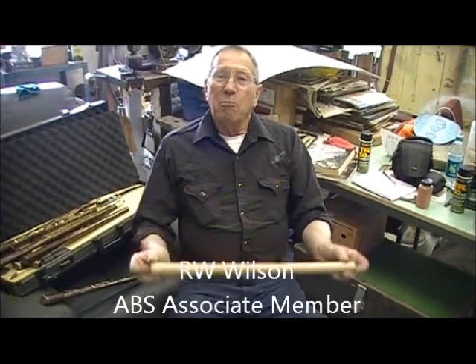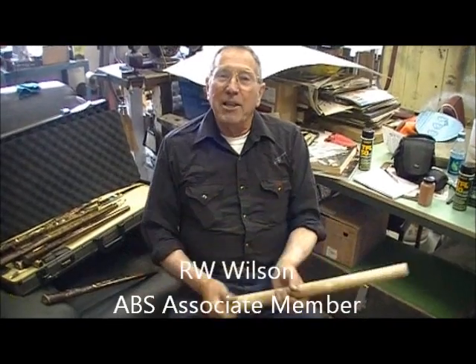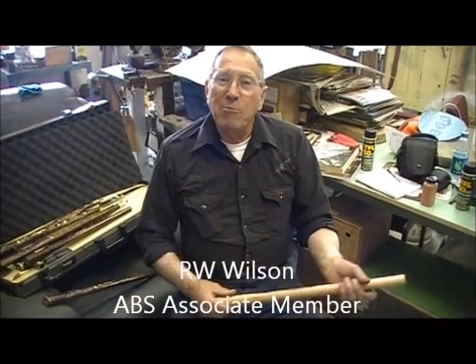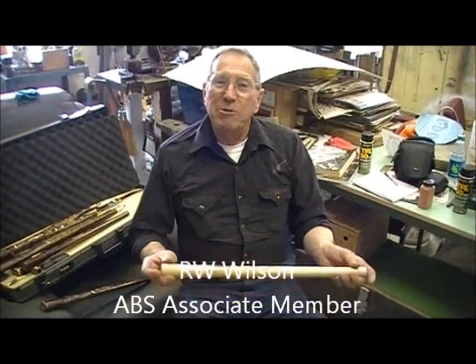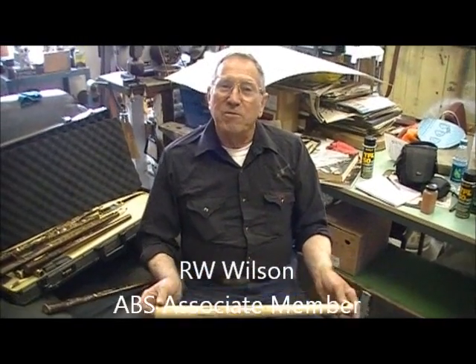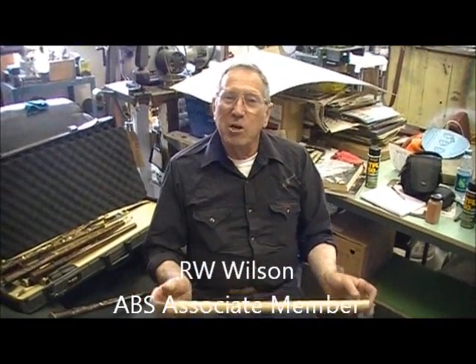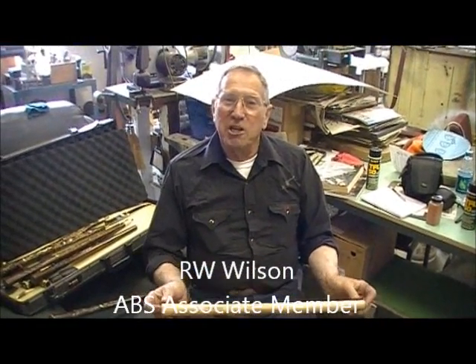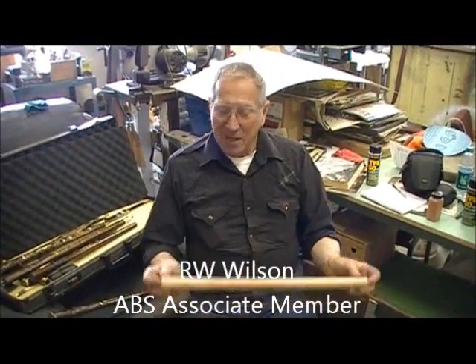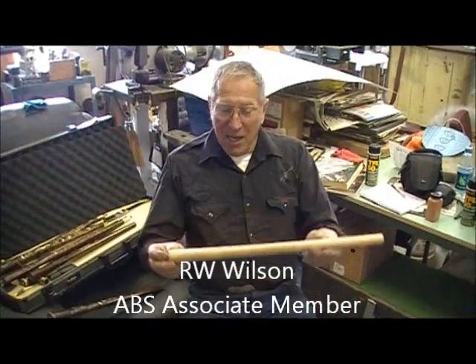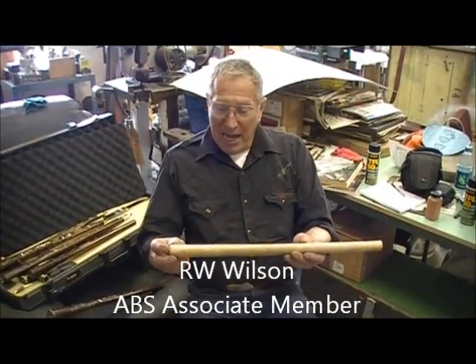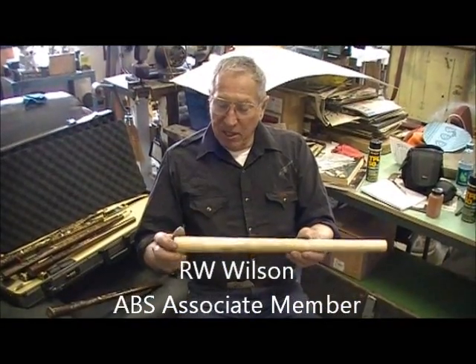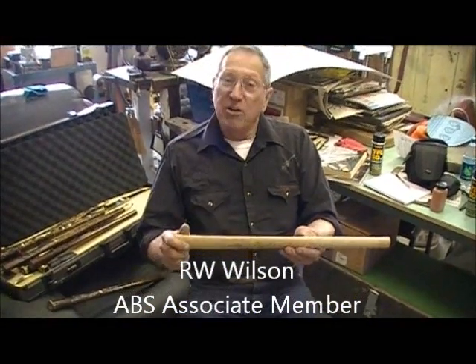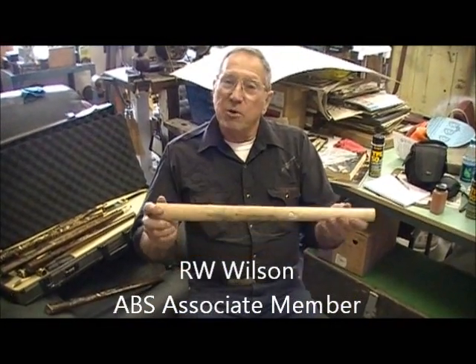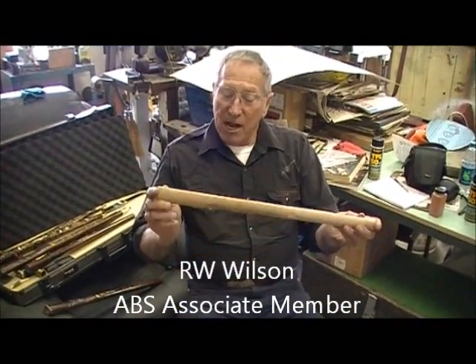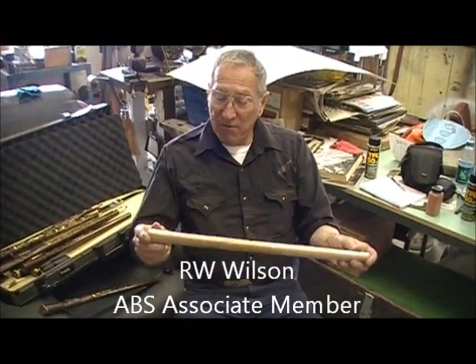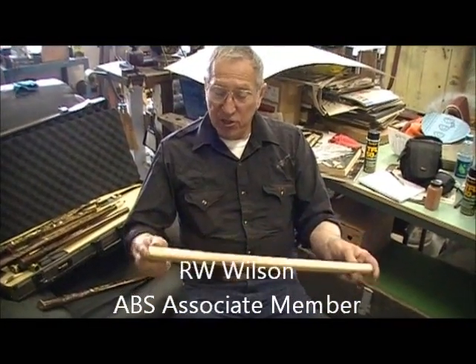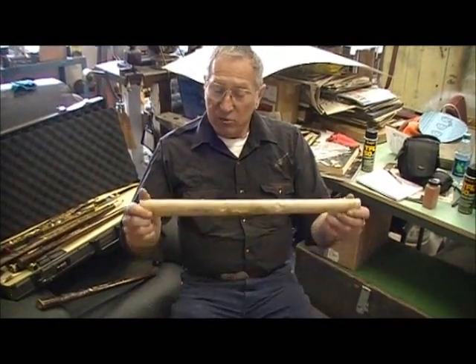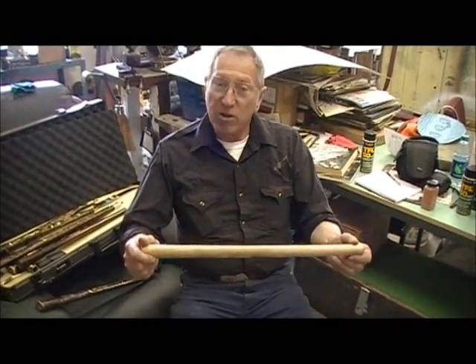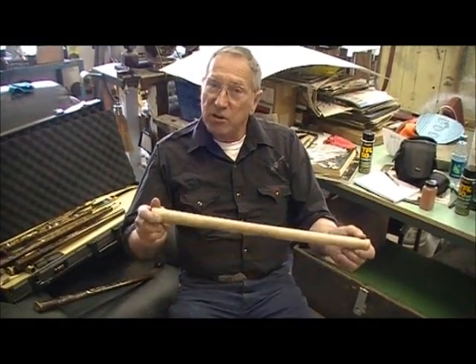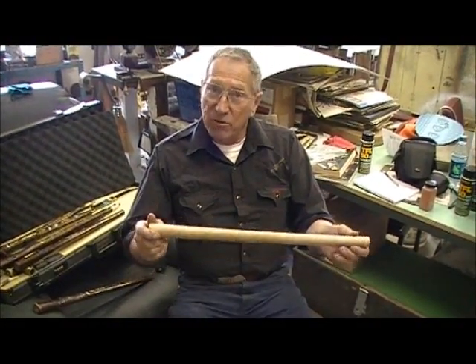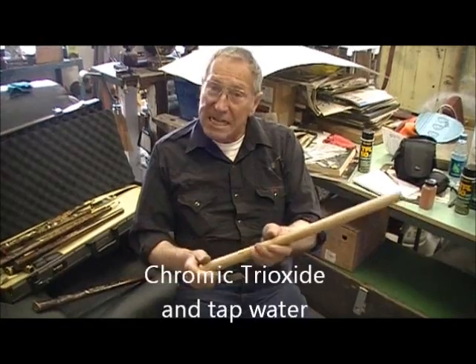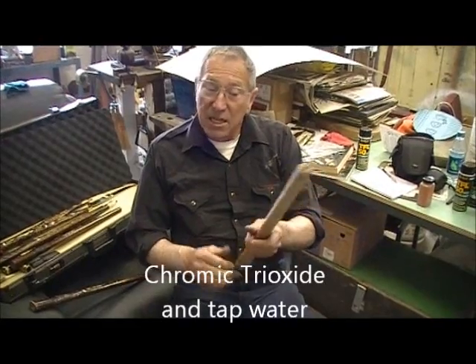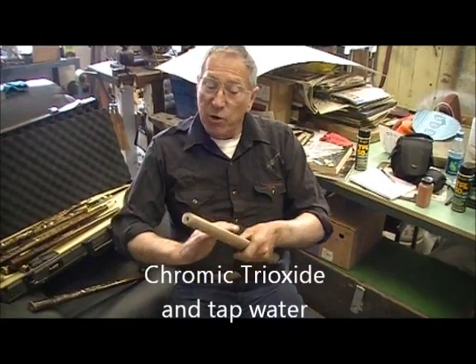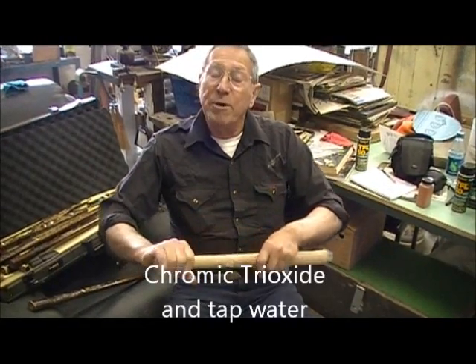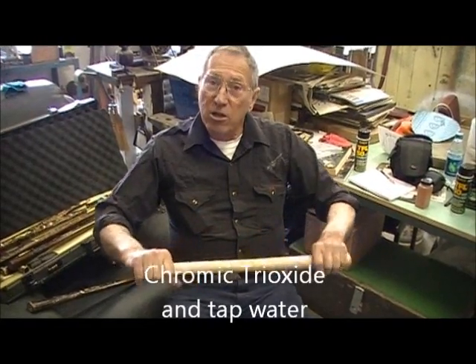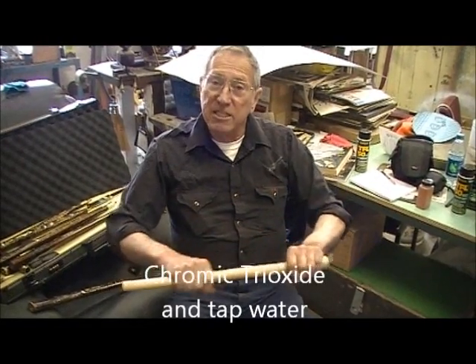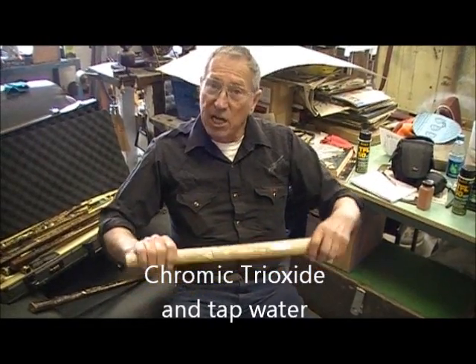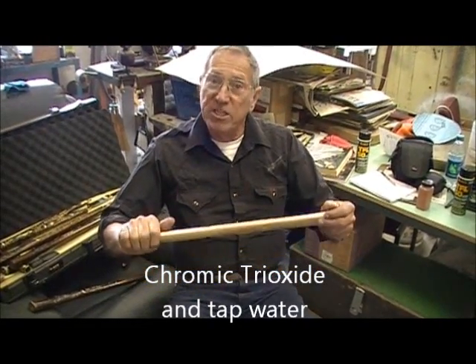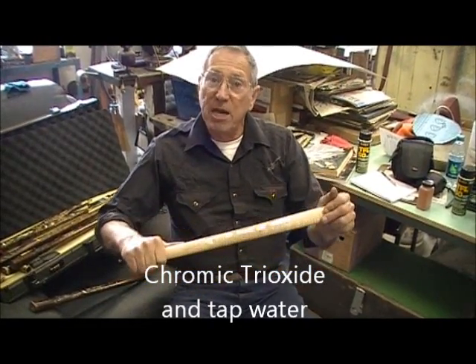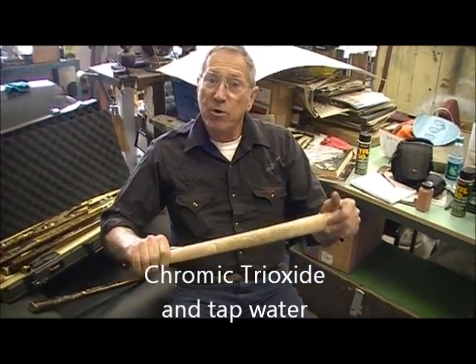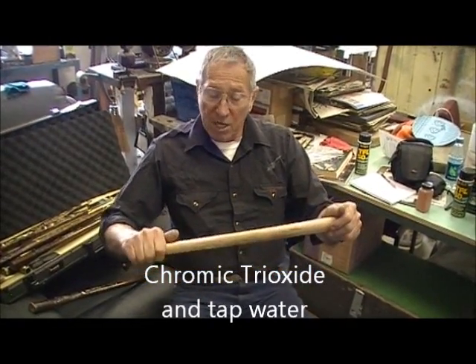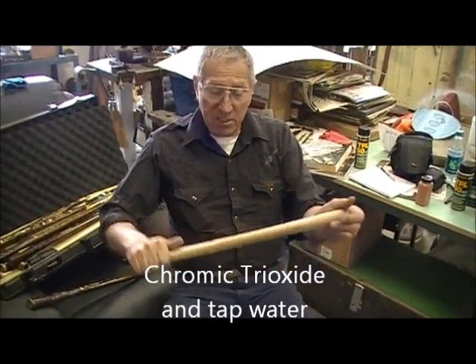Hi there. I'm R.W. Wilson from Wyrton, West Virginia, and I'm going to tell you on this deal here how I finish tomahawk handles, knife handles, or guns with chromium trioxide stain, which I call Majestic Maple, which I mix myself.